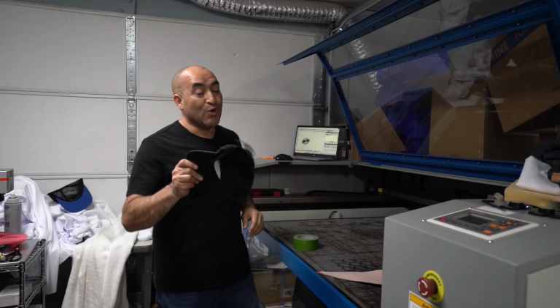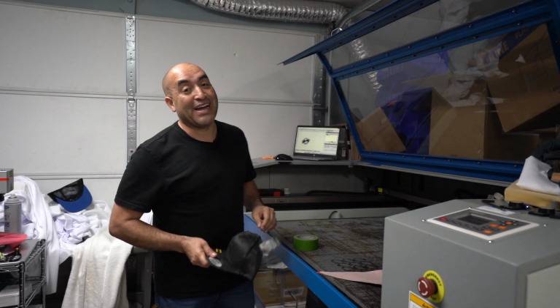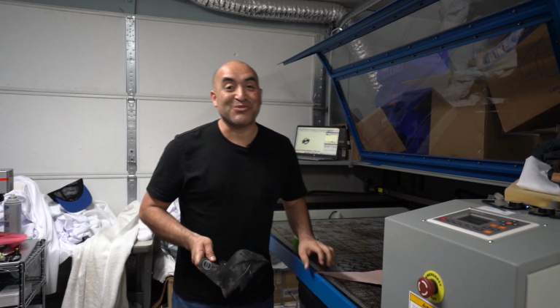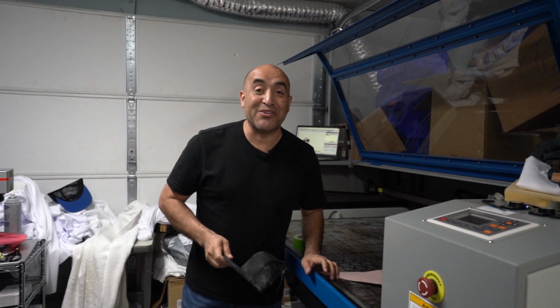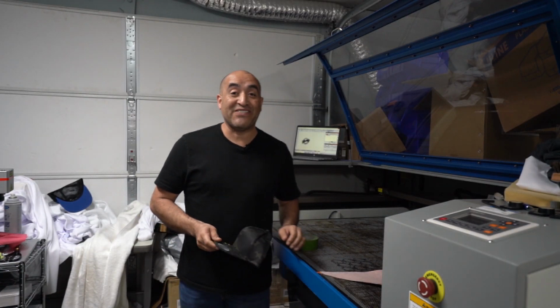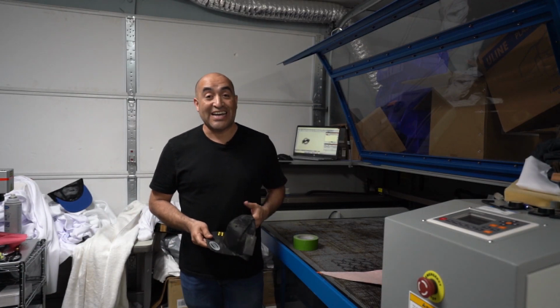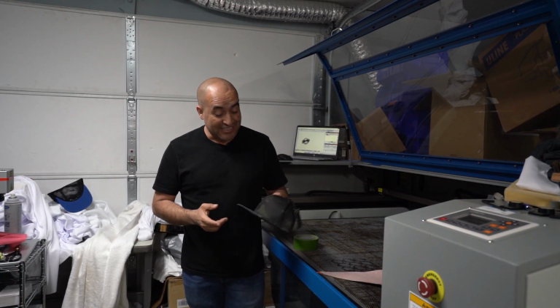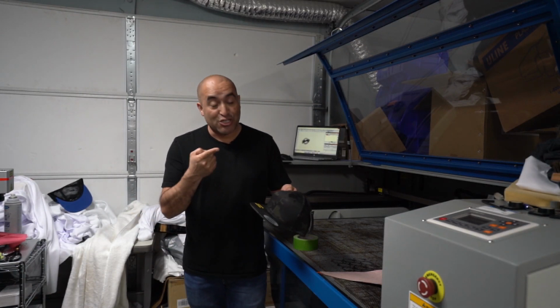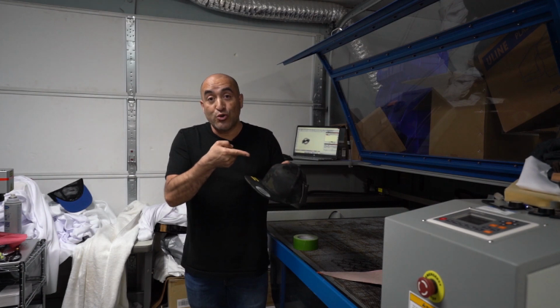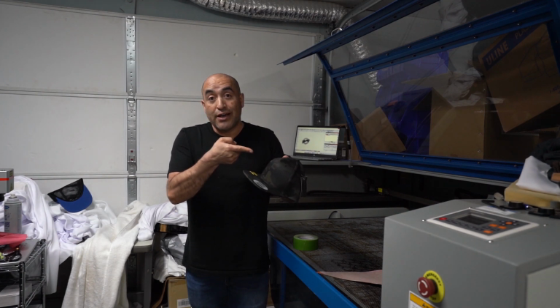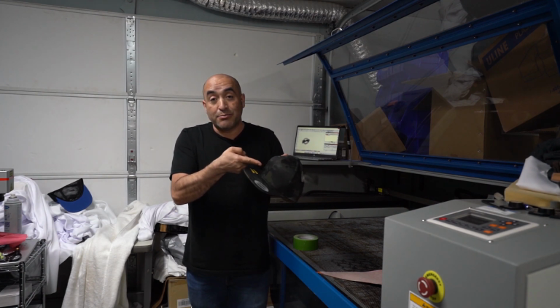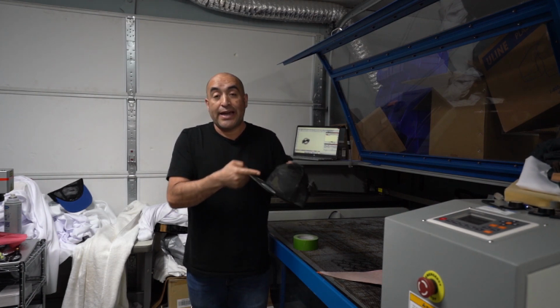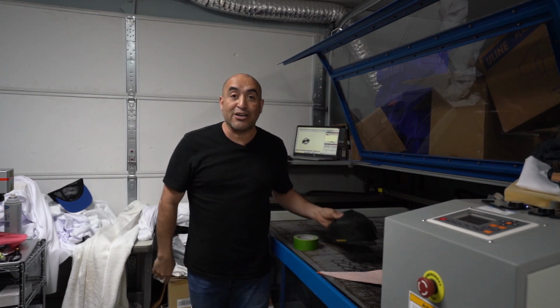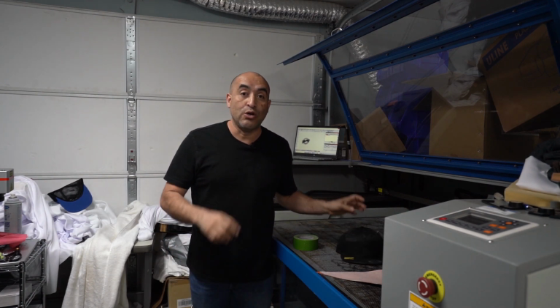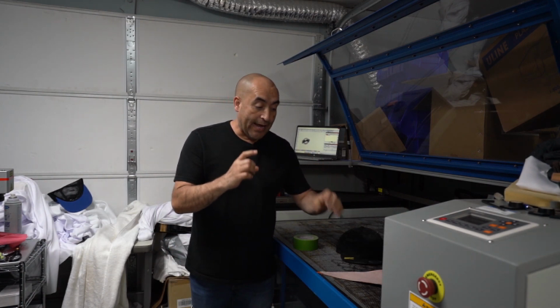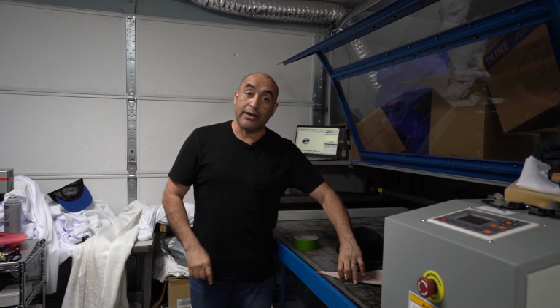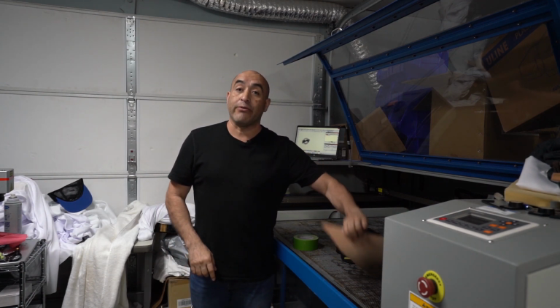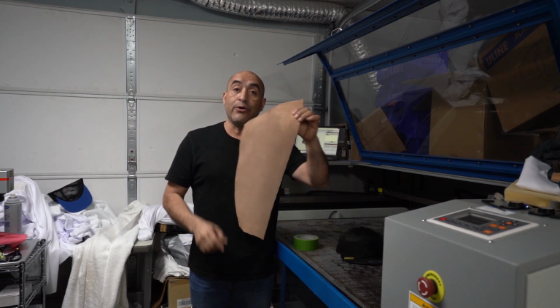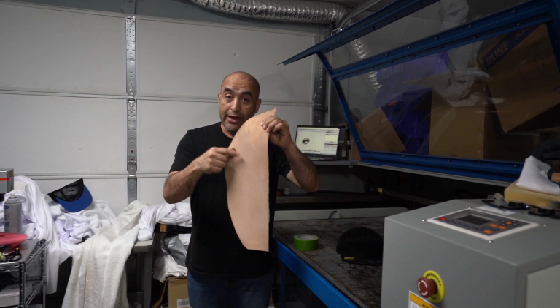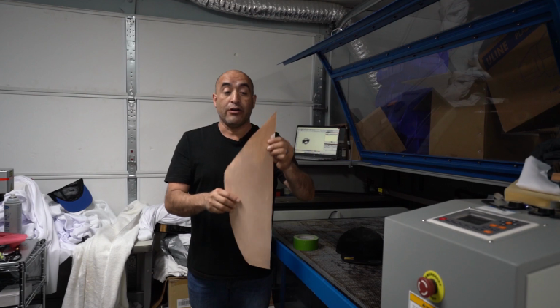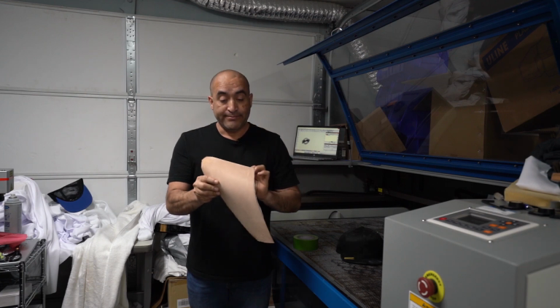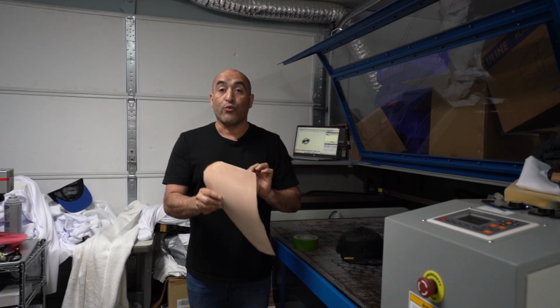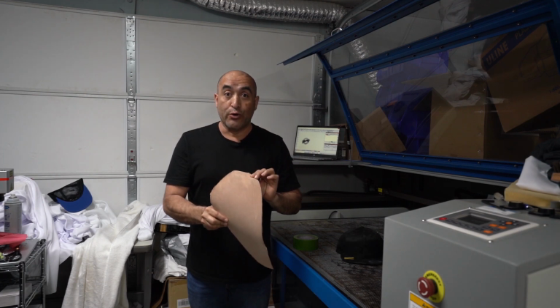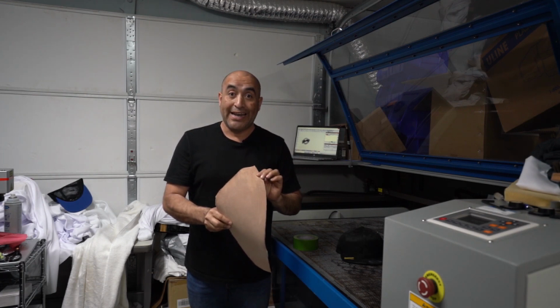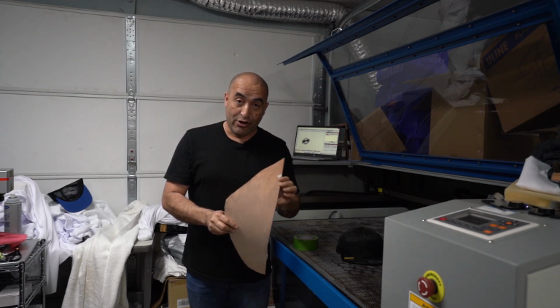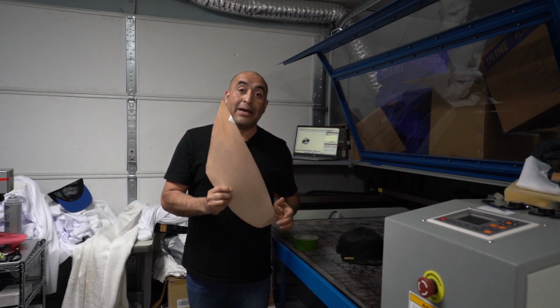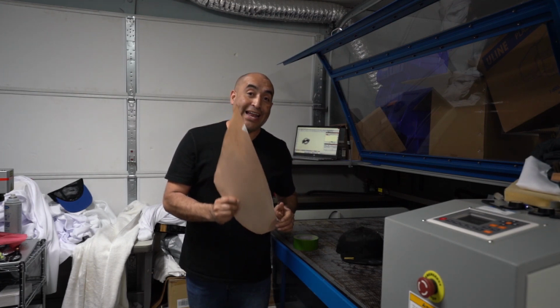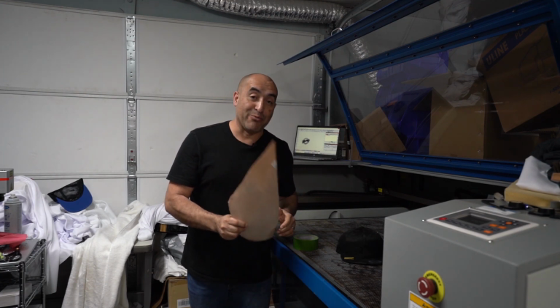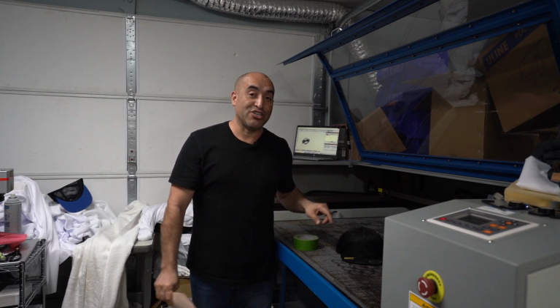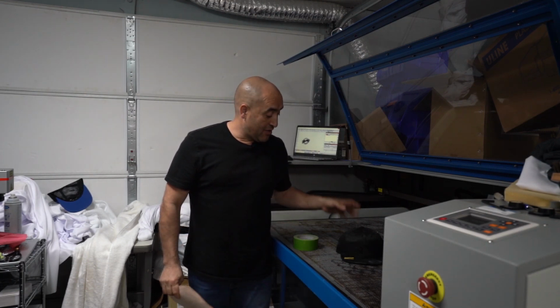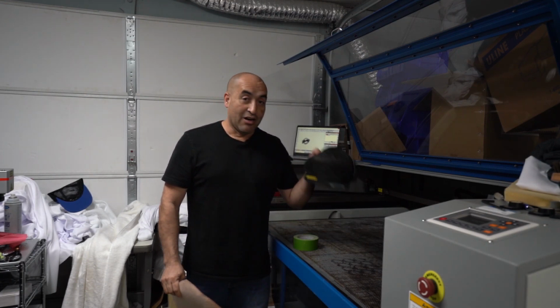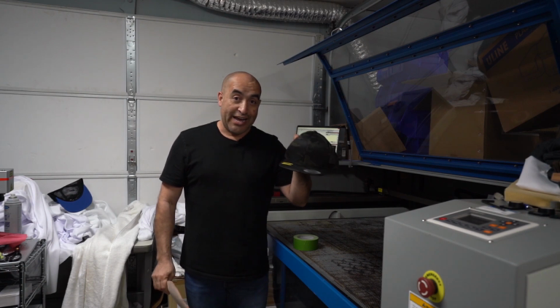What's up guys? This is Juan with Liberty Graphic Designs and today I'm going to show you how to make an actual real leather patch on your hat.